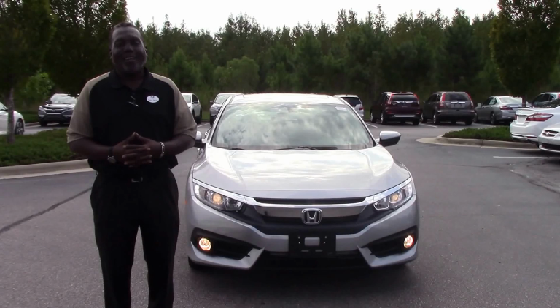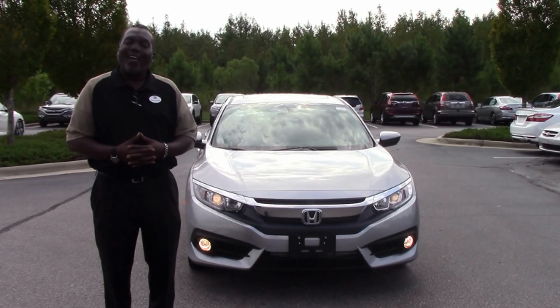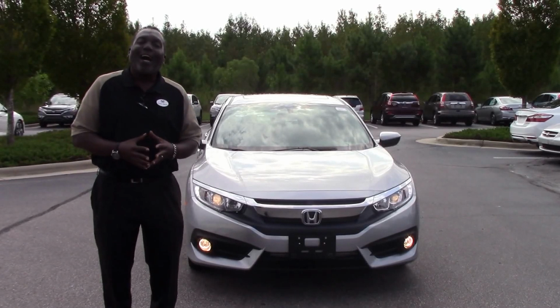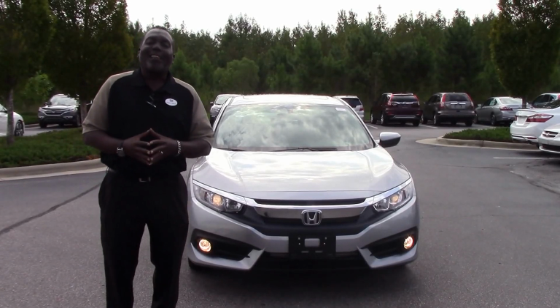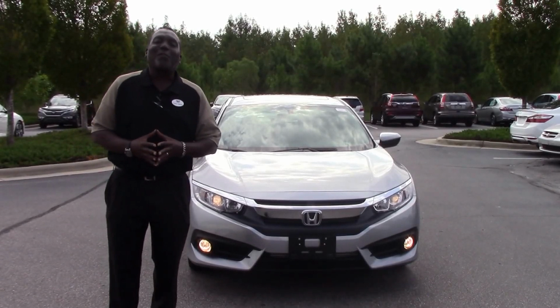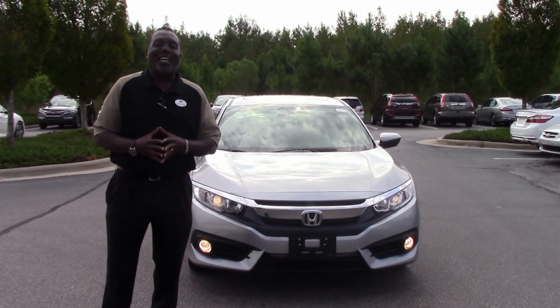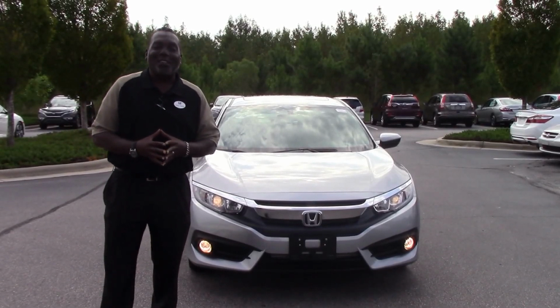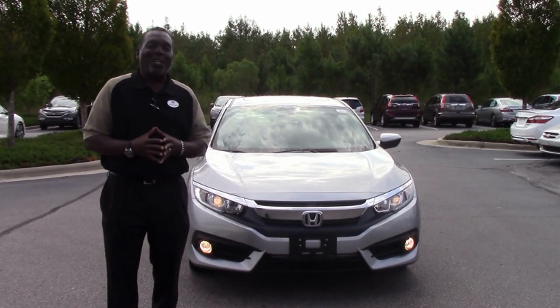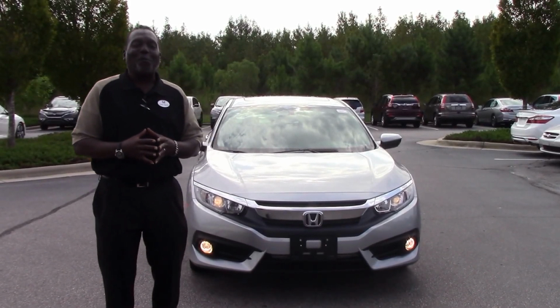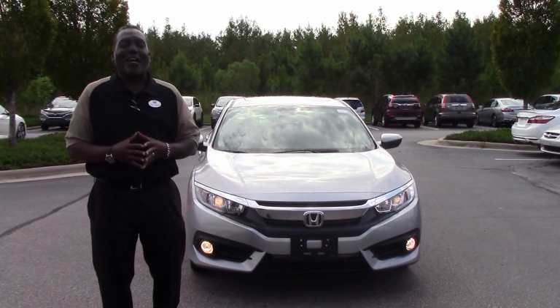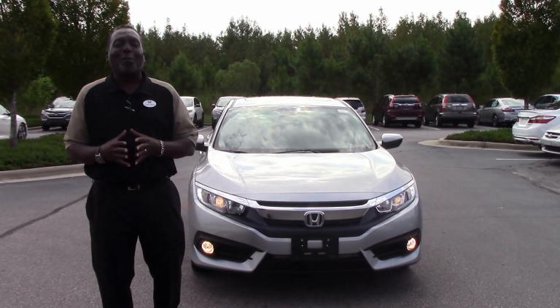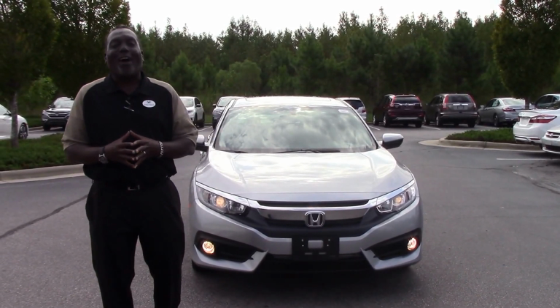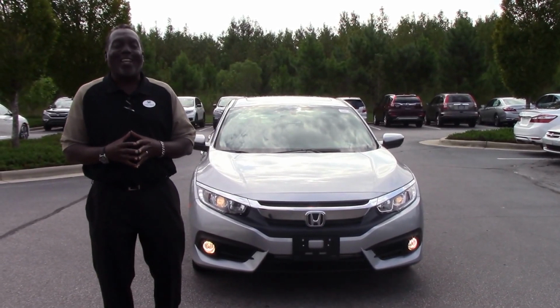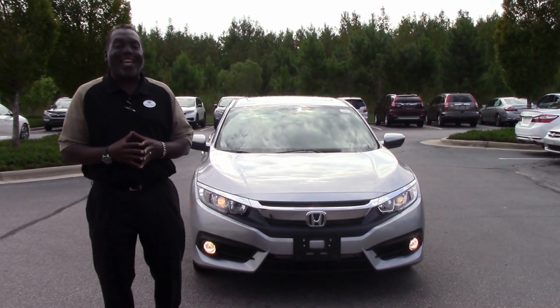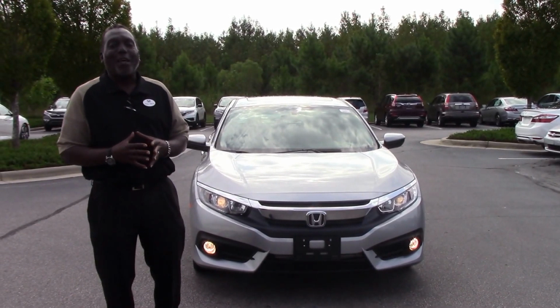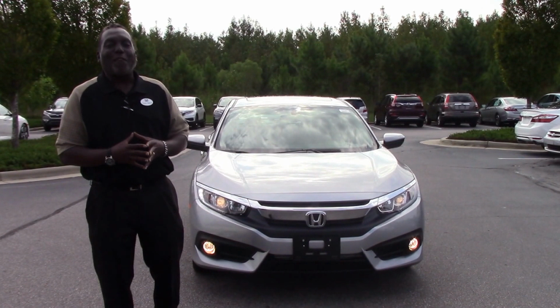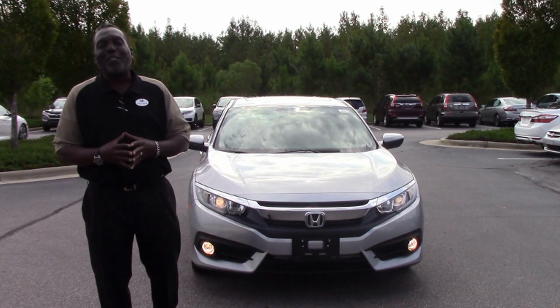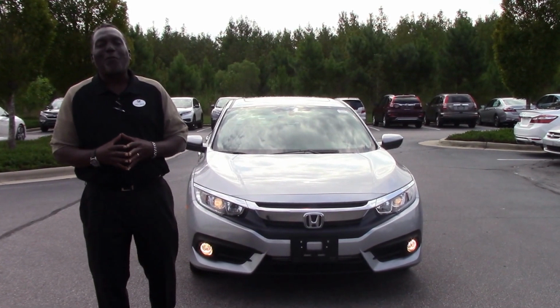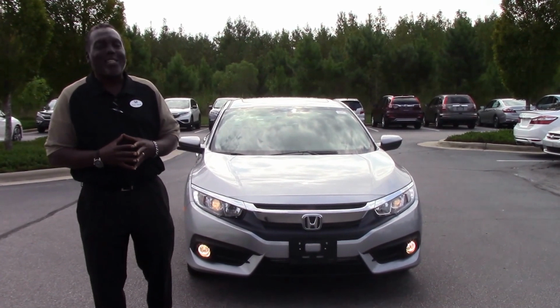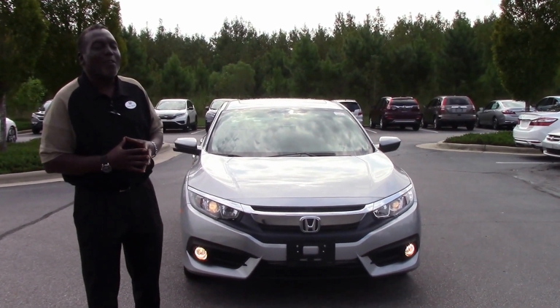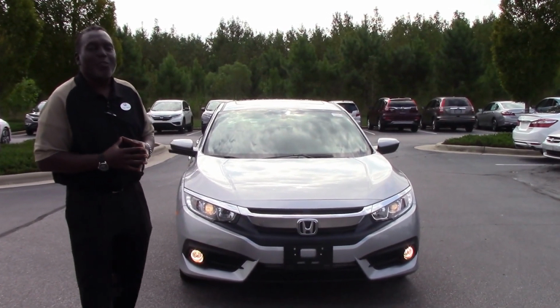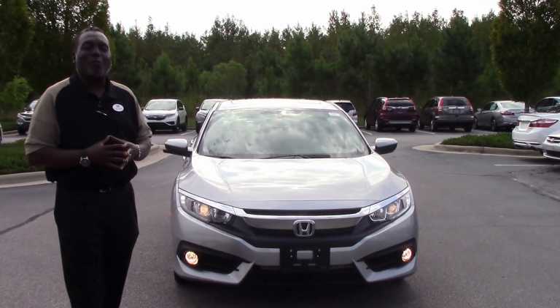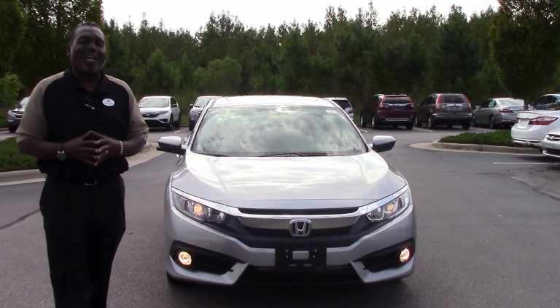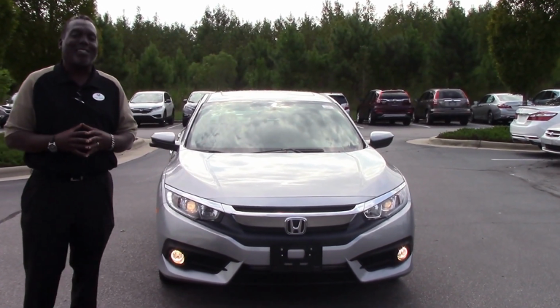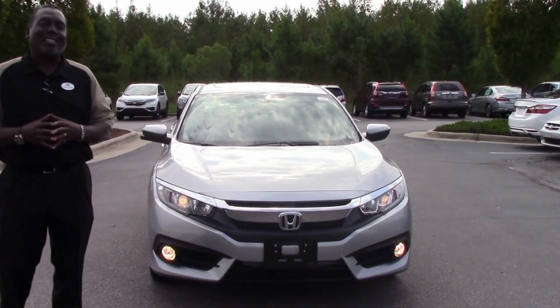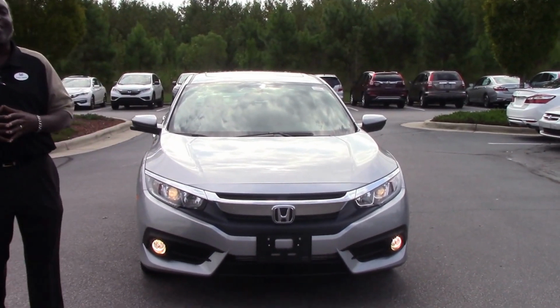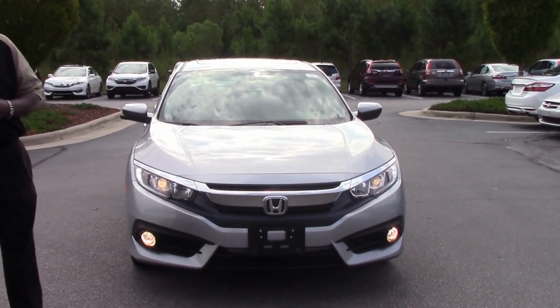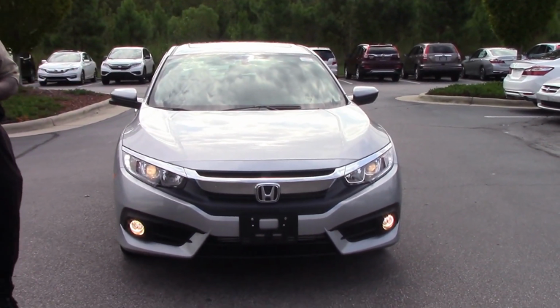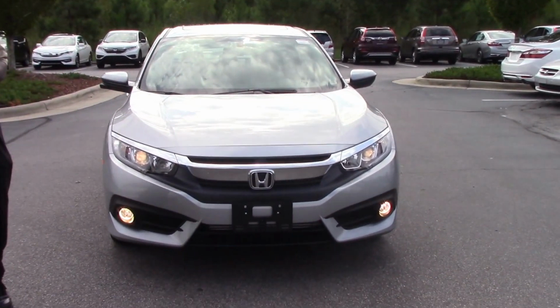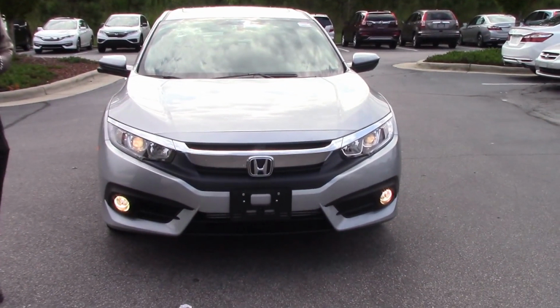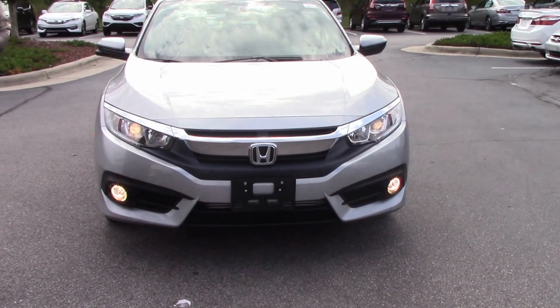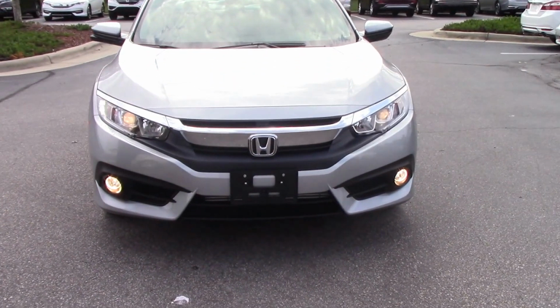Hi, and thank you for checking out this video for stock number RDH-5247, this beautiful 2016 Honda Civic EX-L.